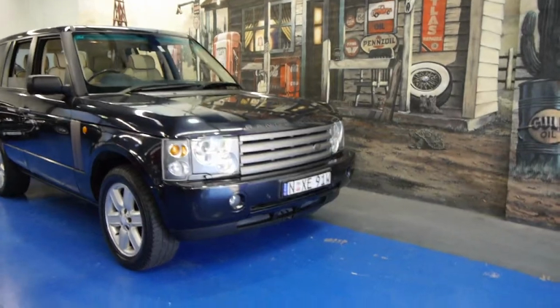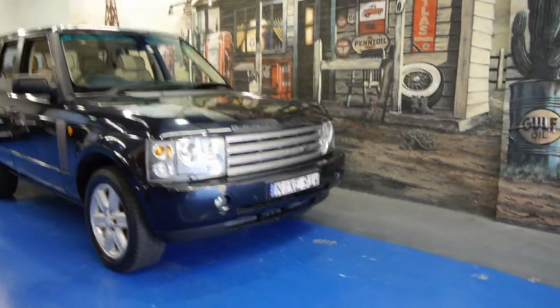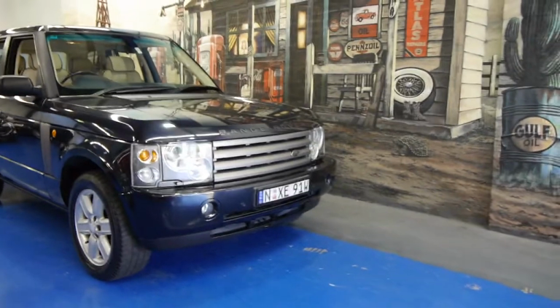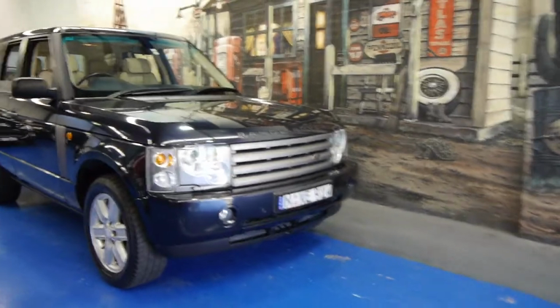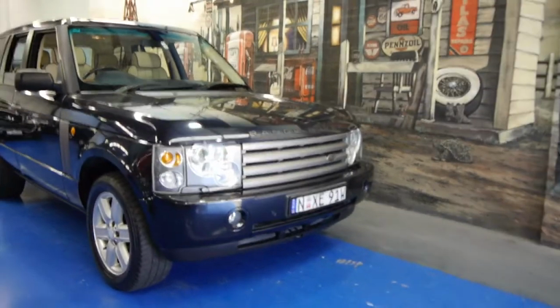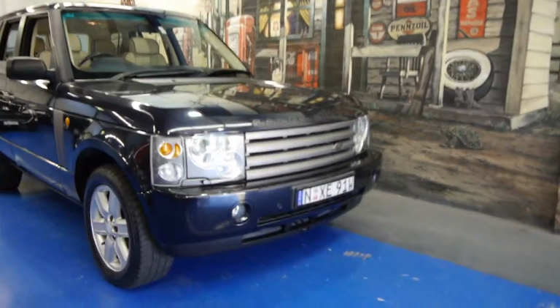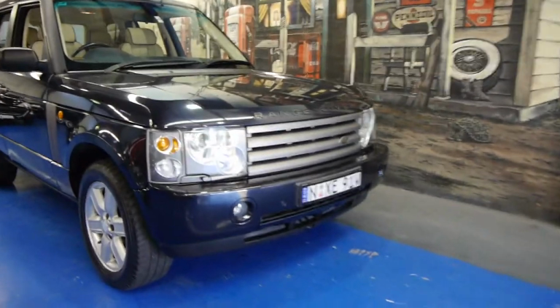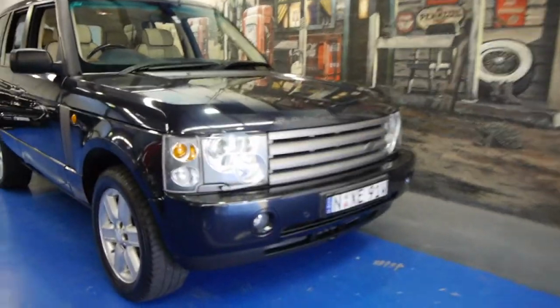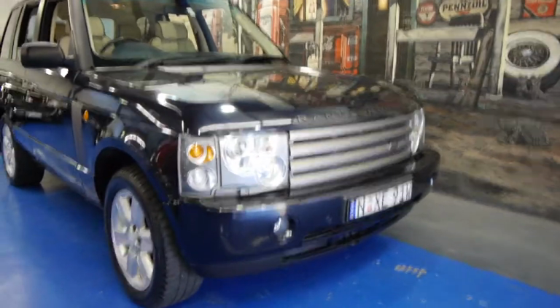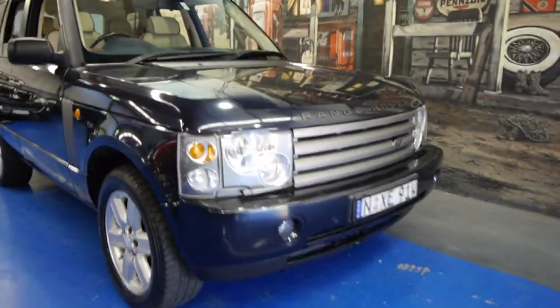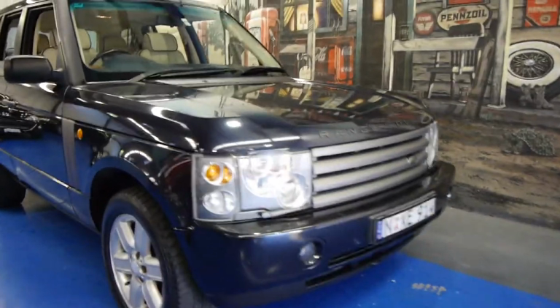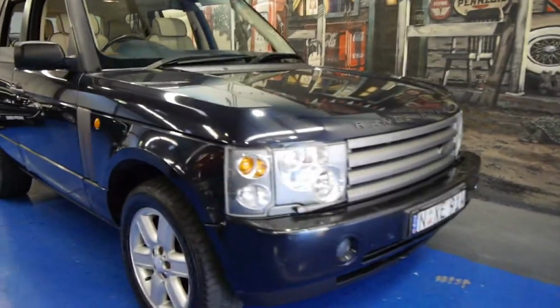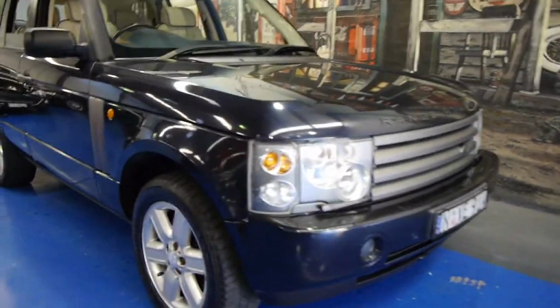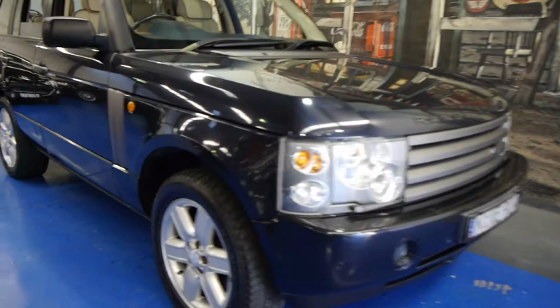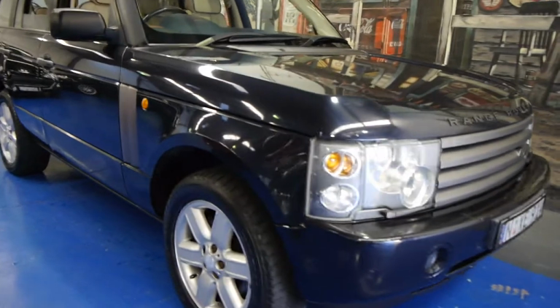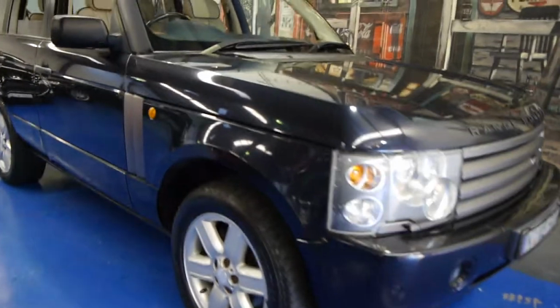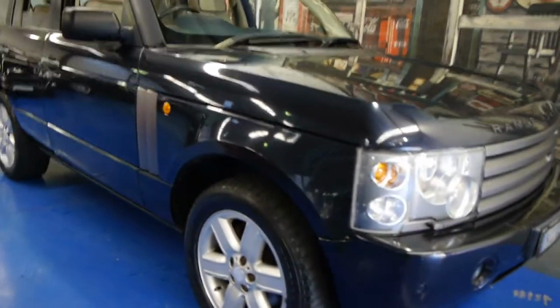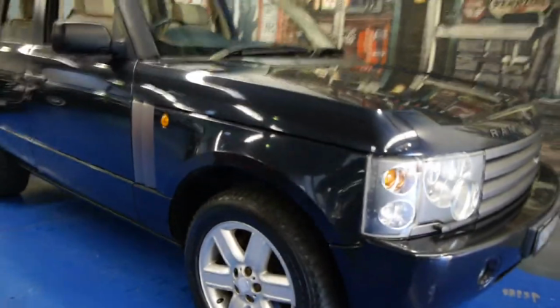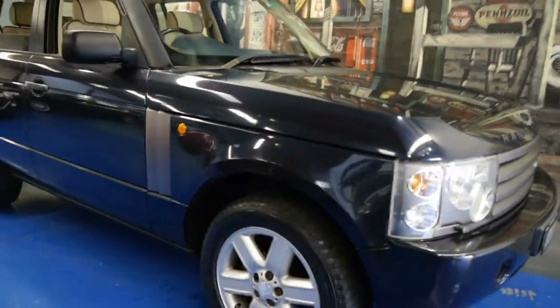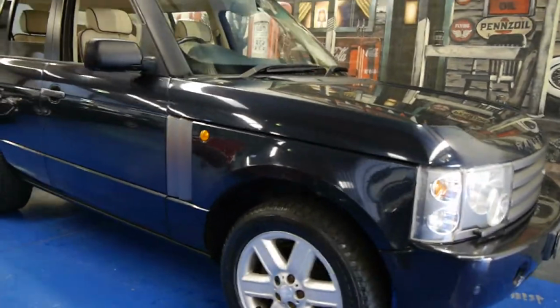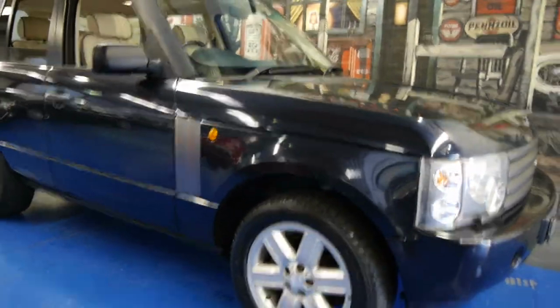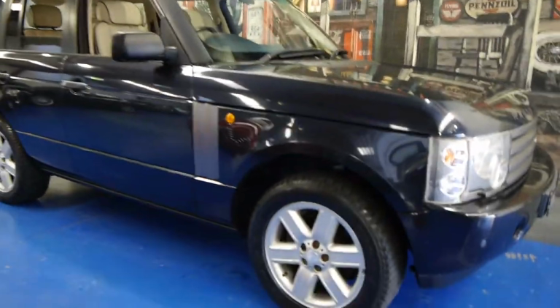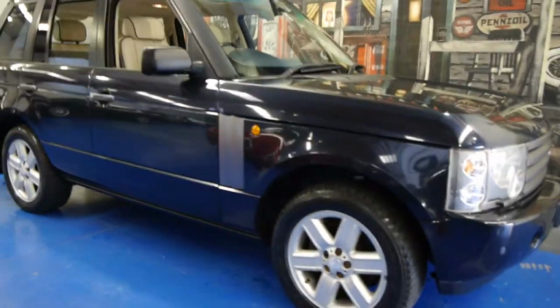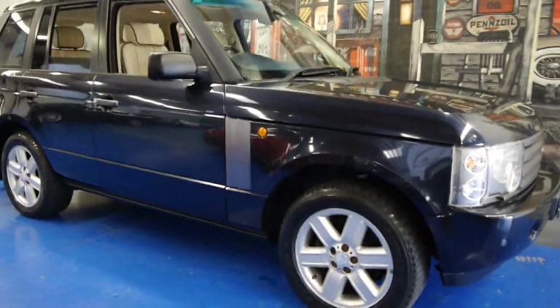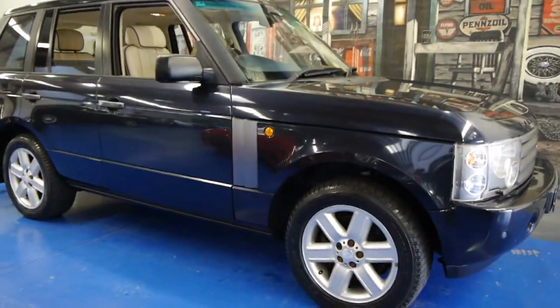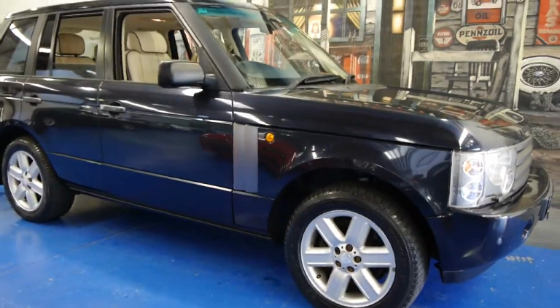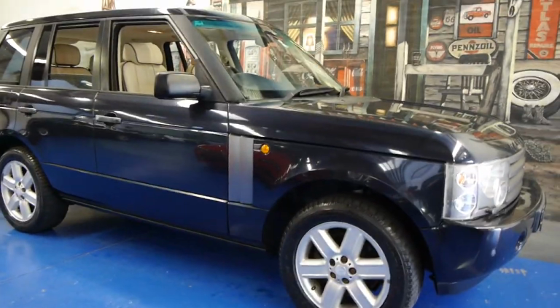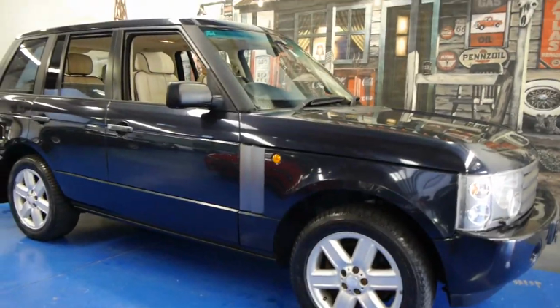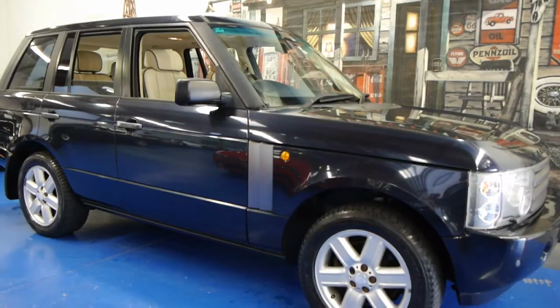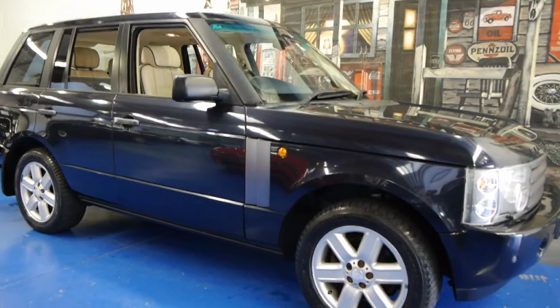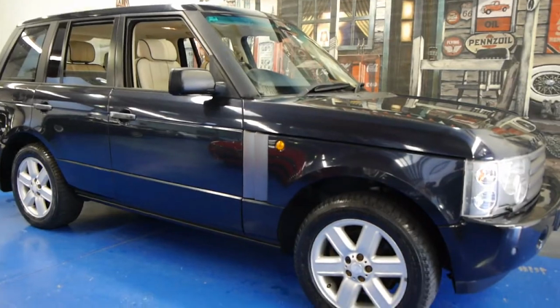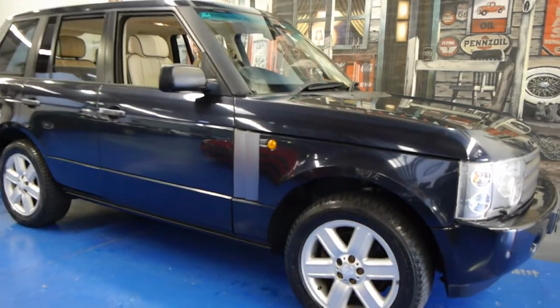Hi and welcome to the Old Timer Centre. Today we have for you a 2004 Range Rover Vogue, travelled just 89,000 kilometres.